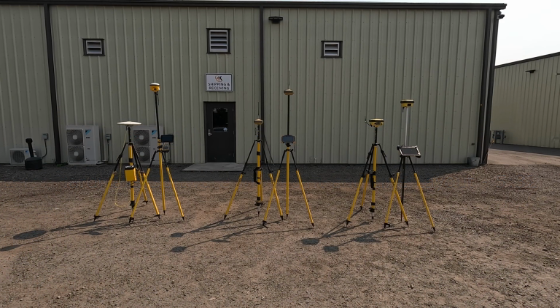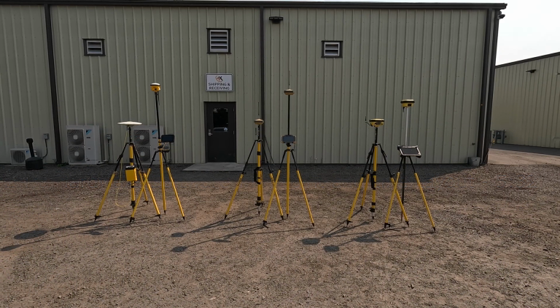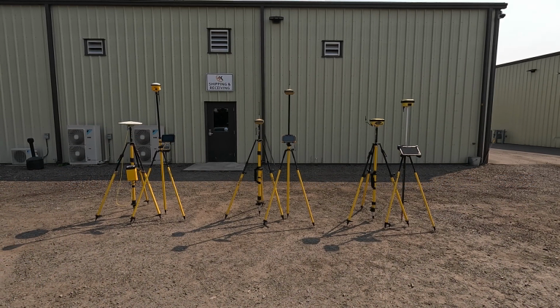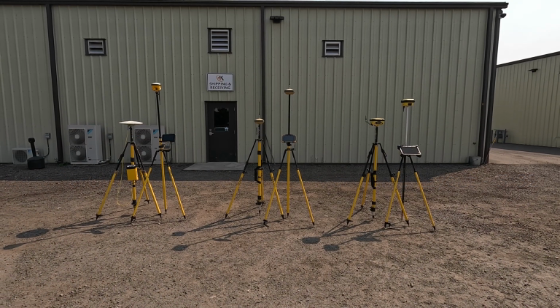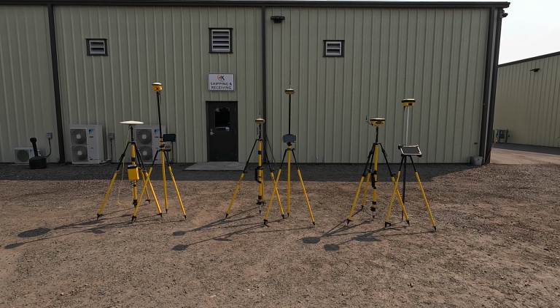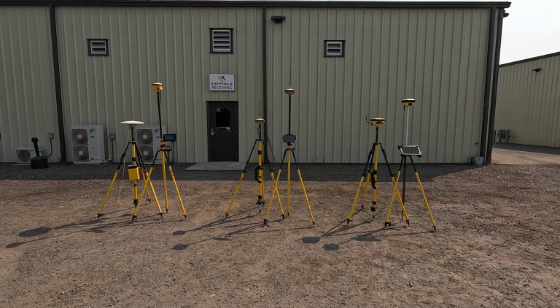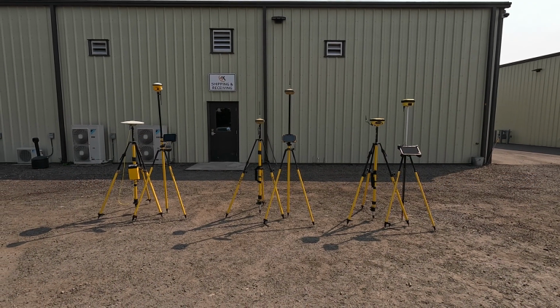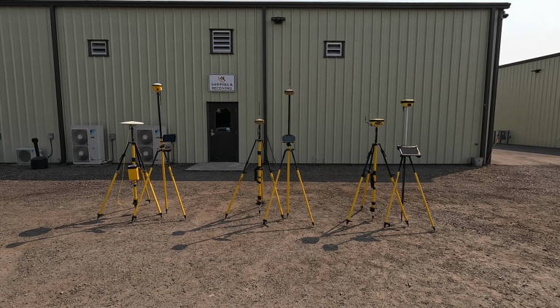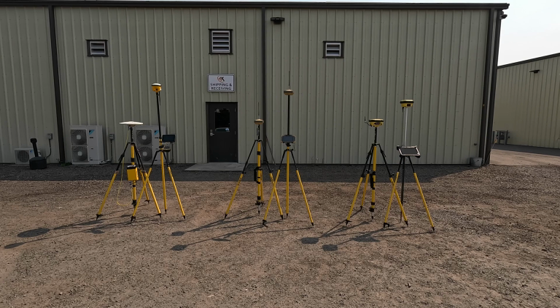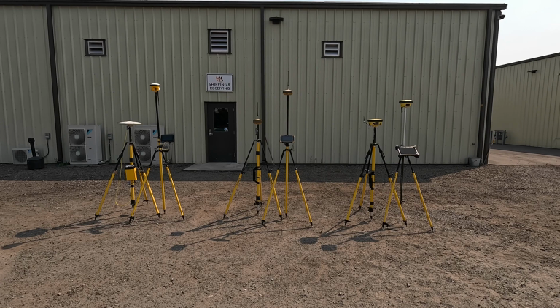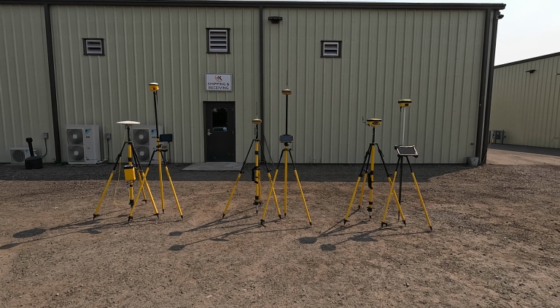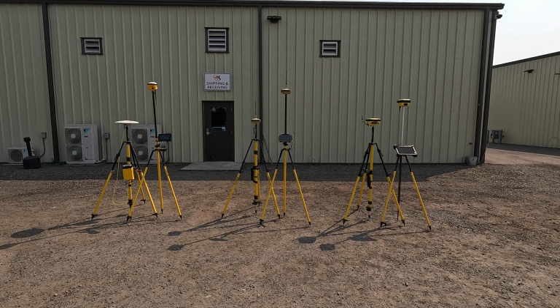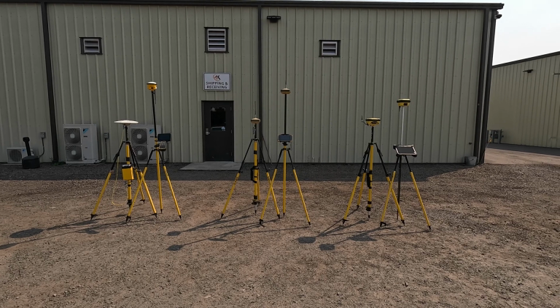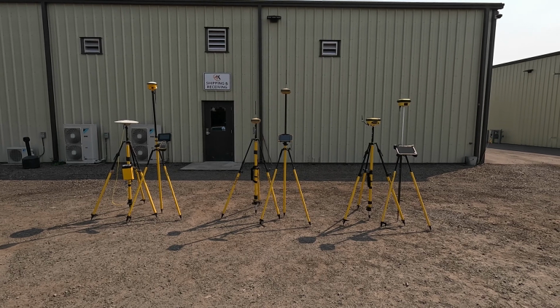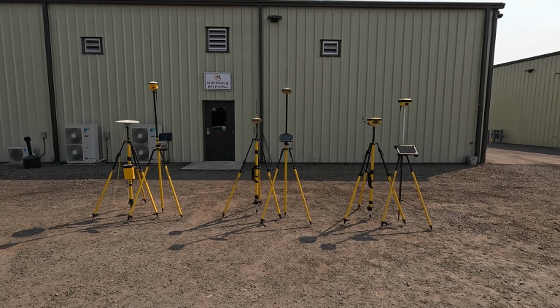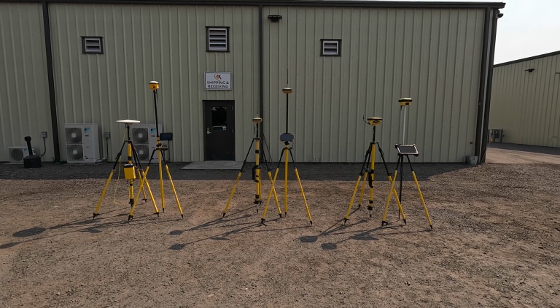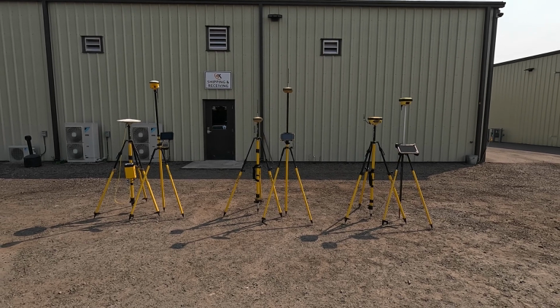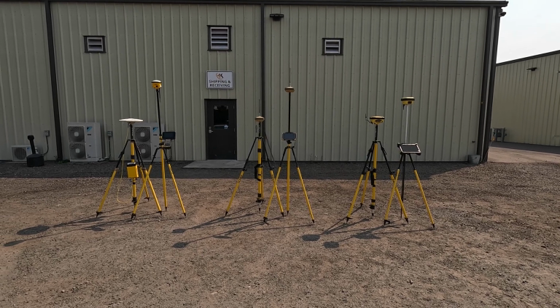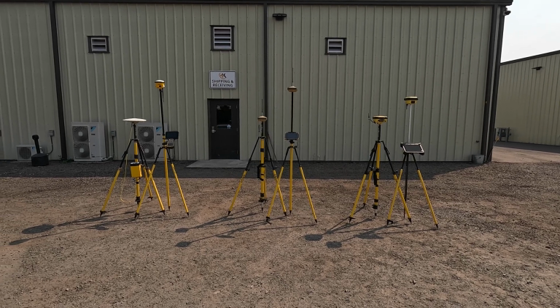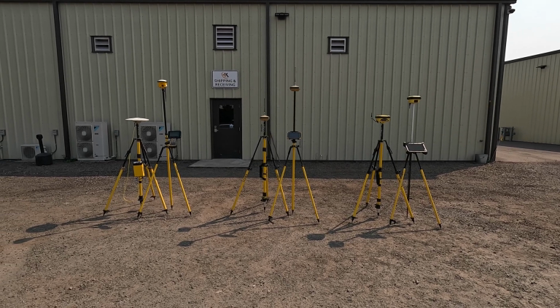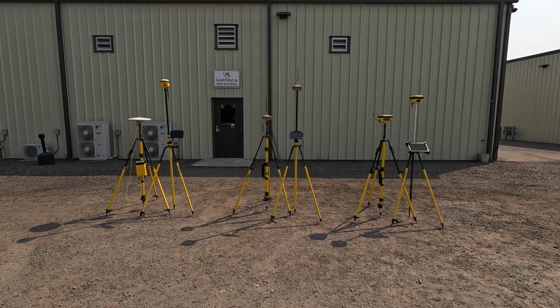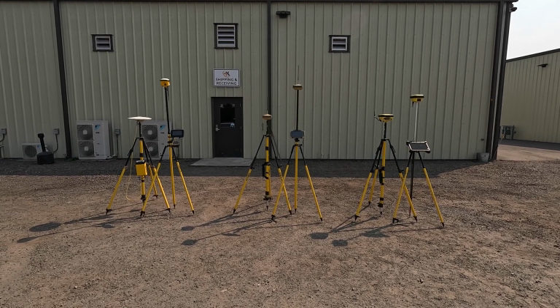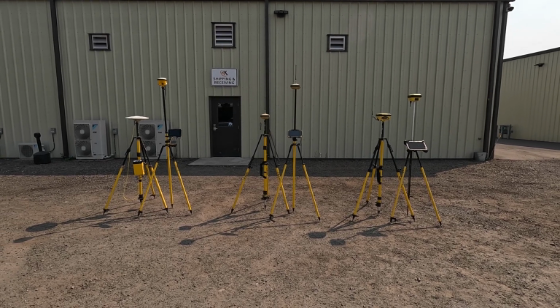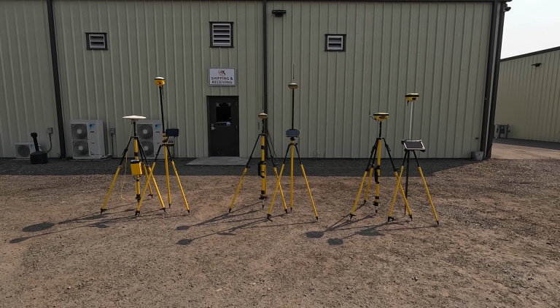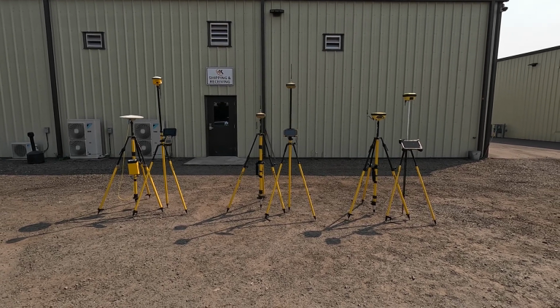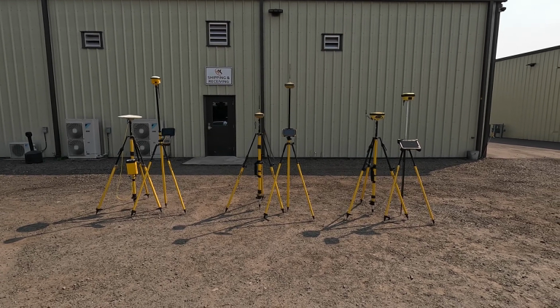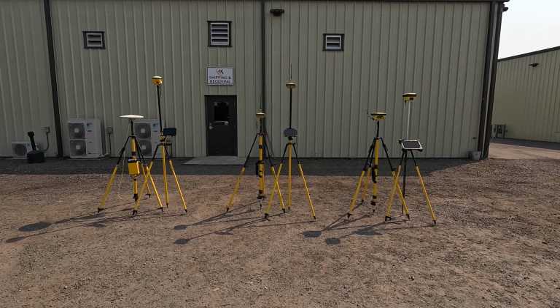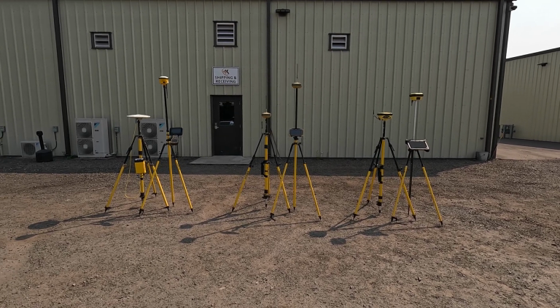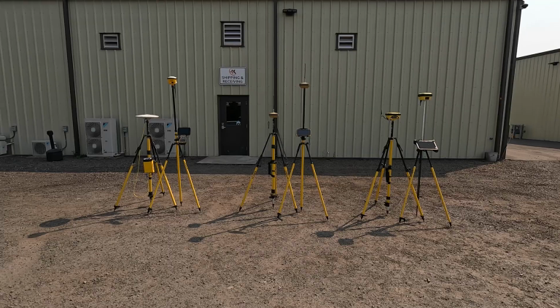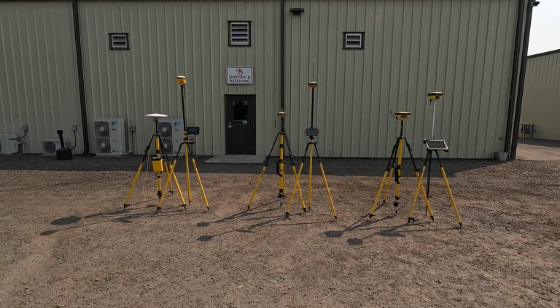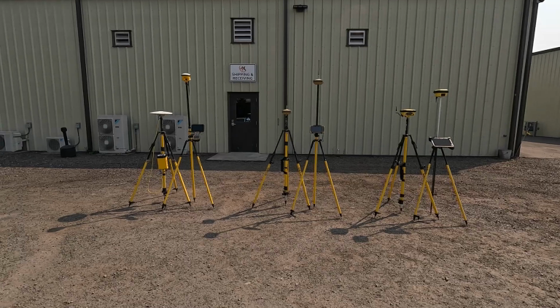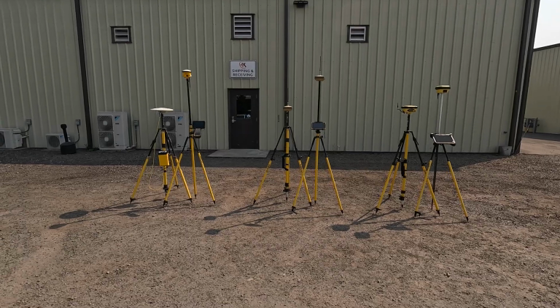Hey, this is Joel with 4K Equipment. We've got a video today of a GPS civil construction basin rover GPS comparison here and their software.